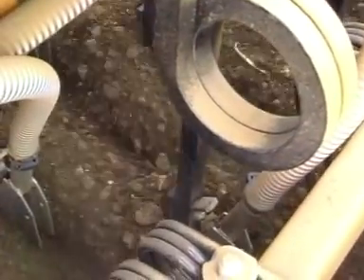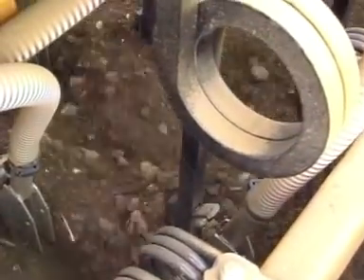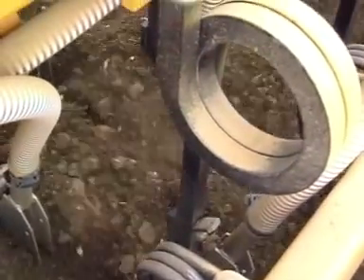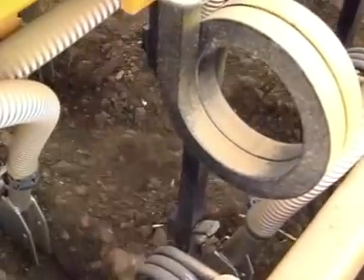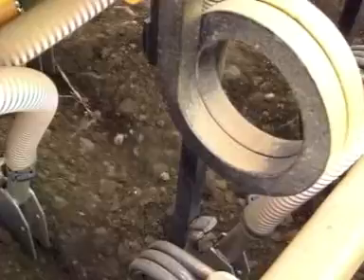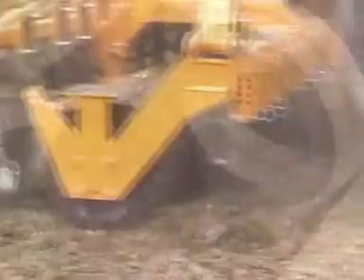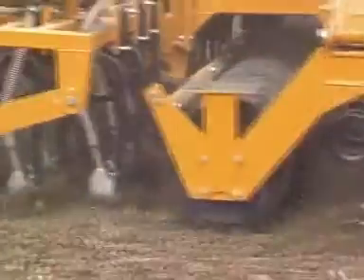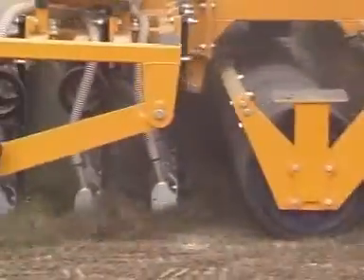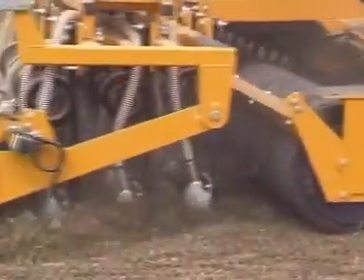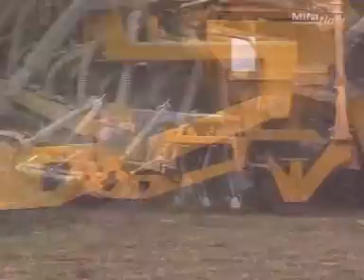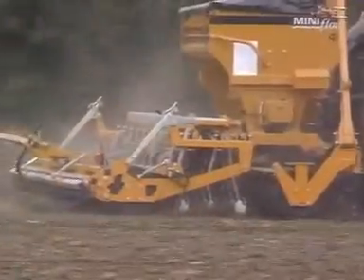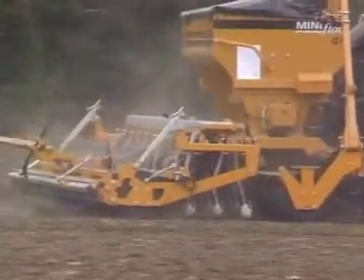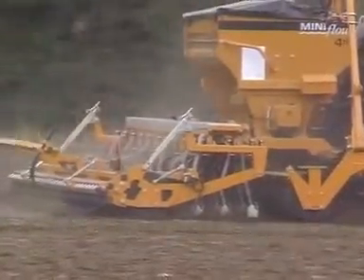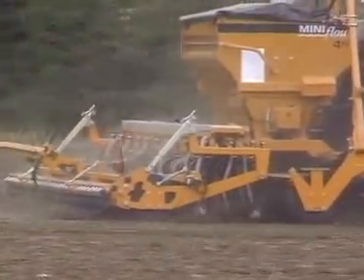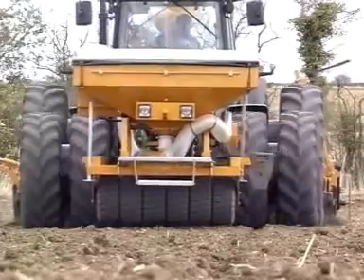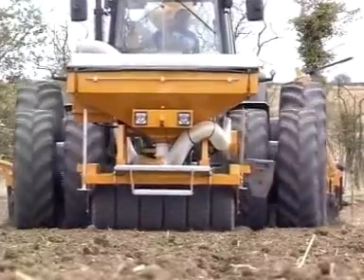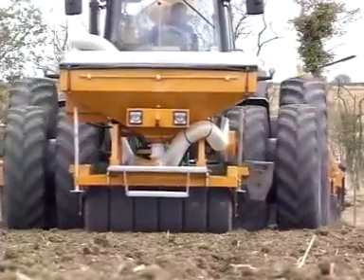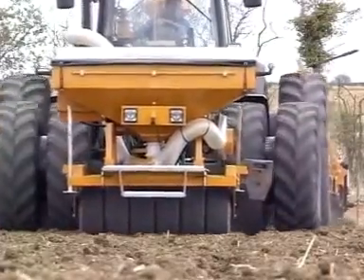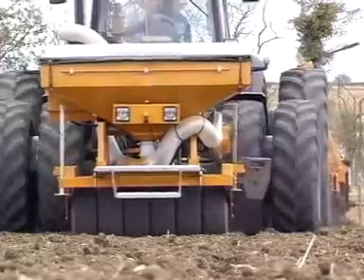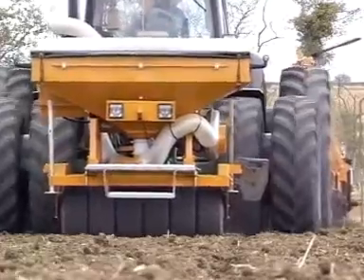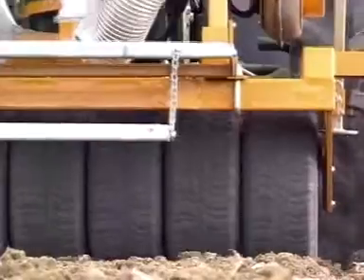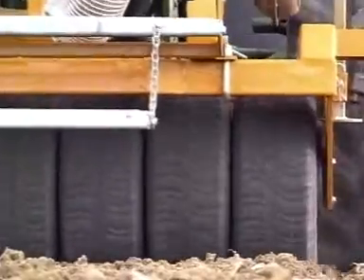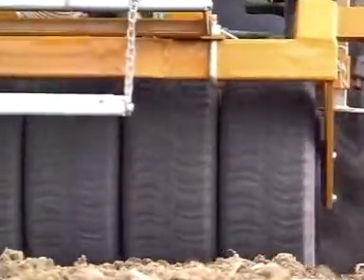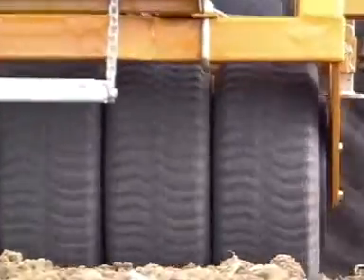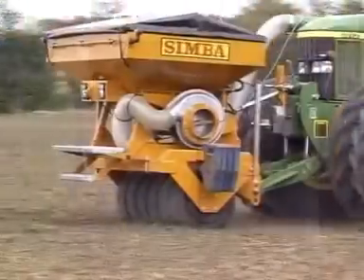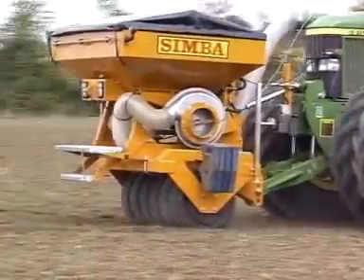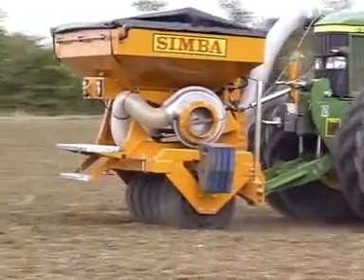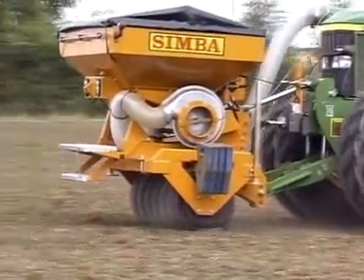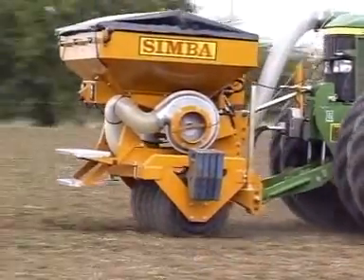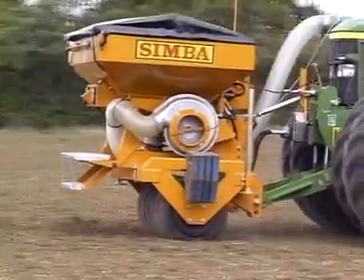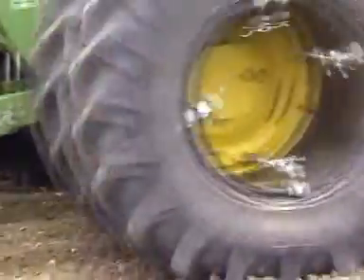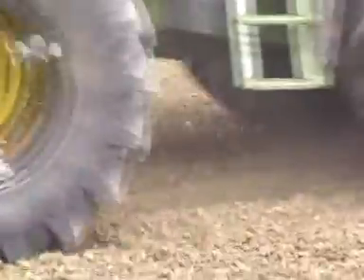The Mini Flow, seen here as a complete one-pass system with the optional front hopper, rubber press wheels and seed transfer system, makes for a better balanced tractor, with full width consolidation and better use of the investment in machinery of this type.